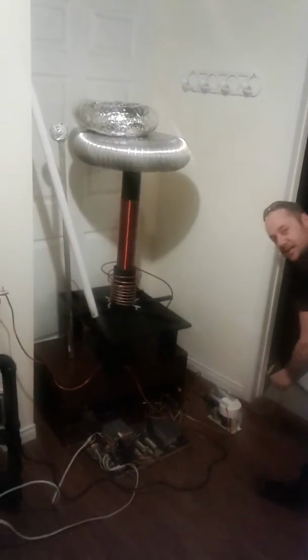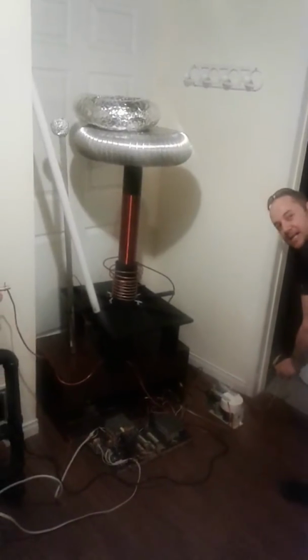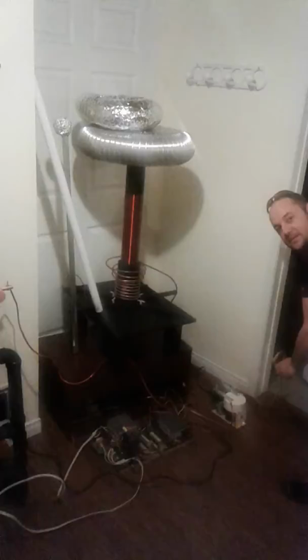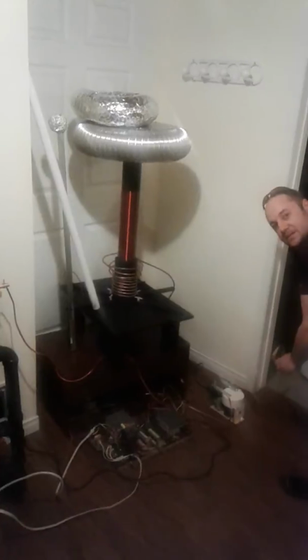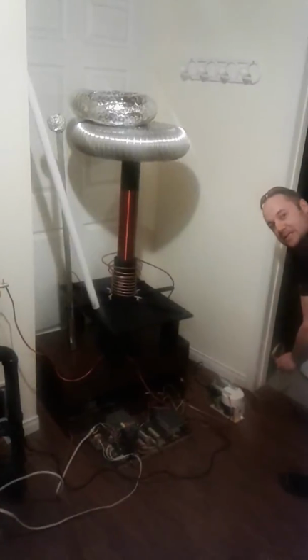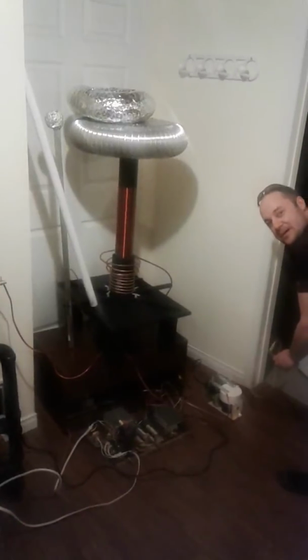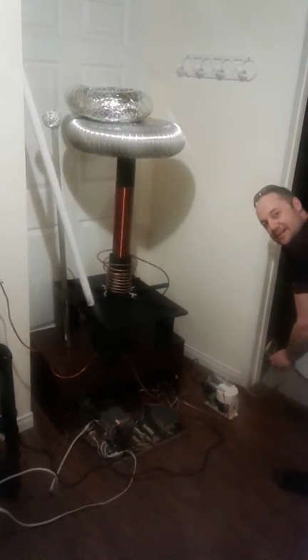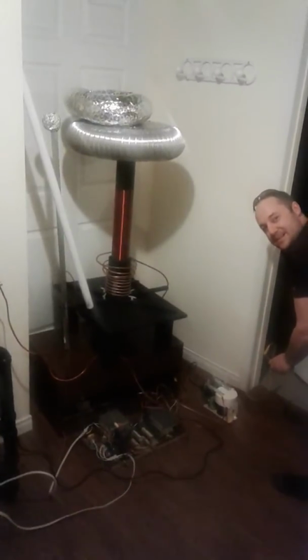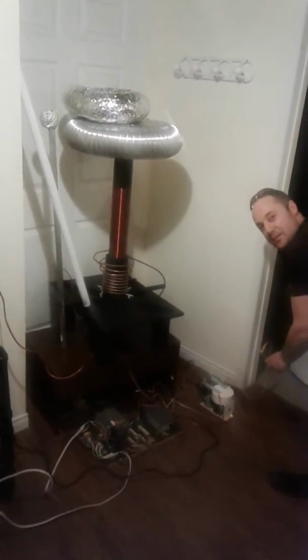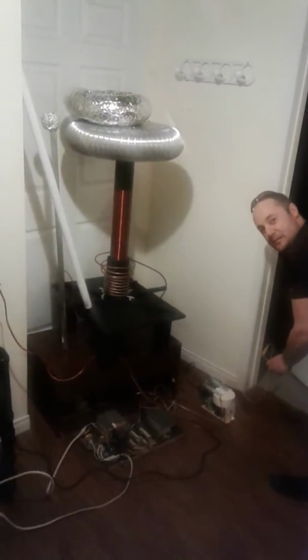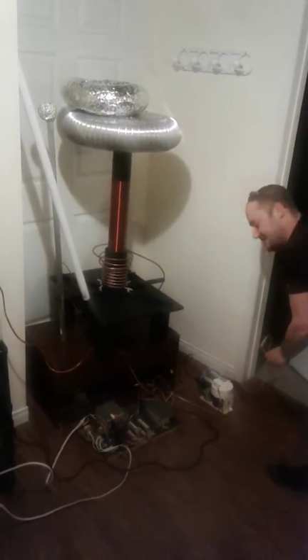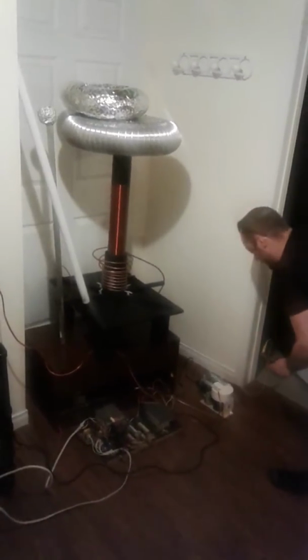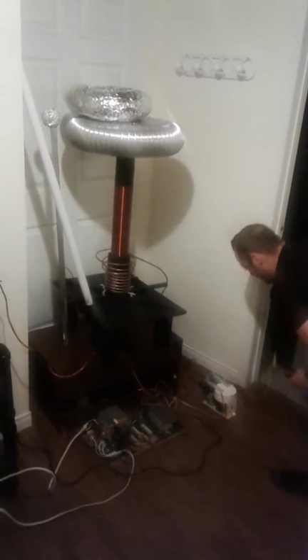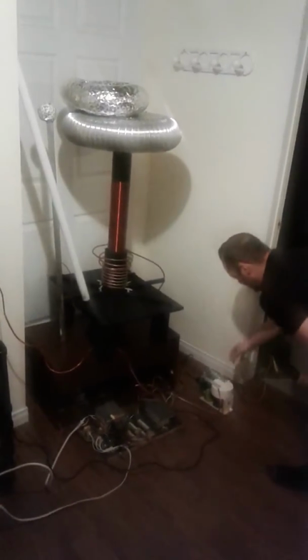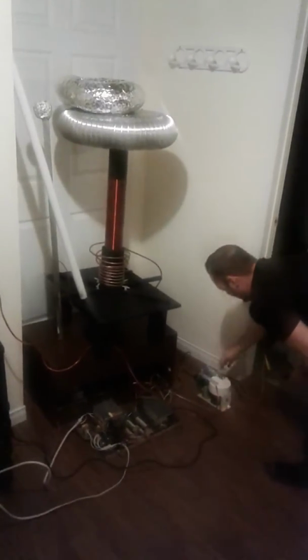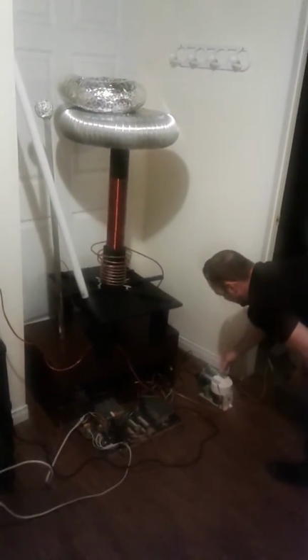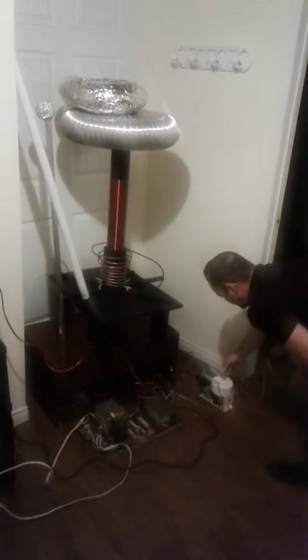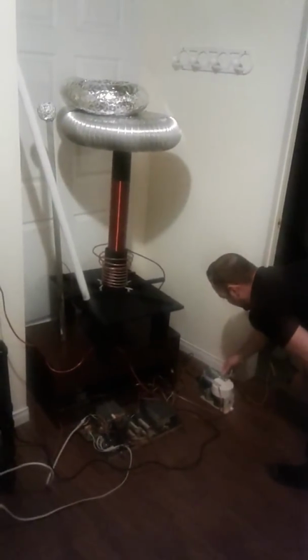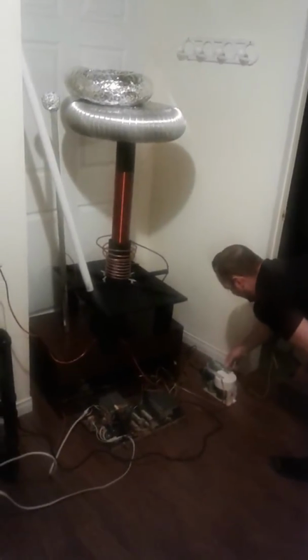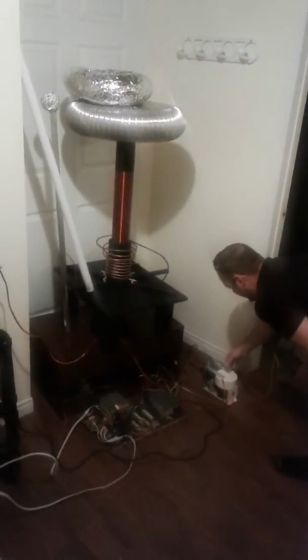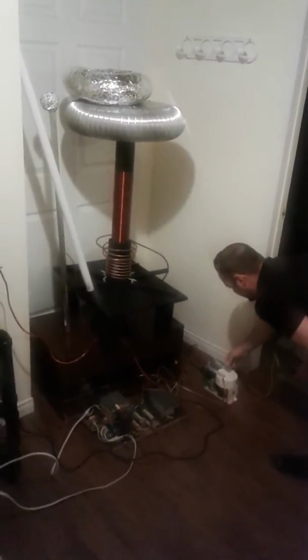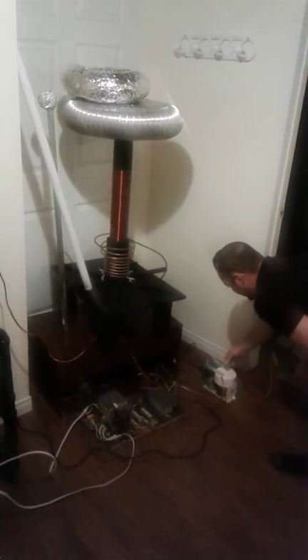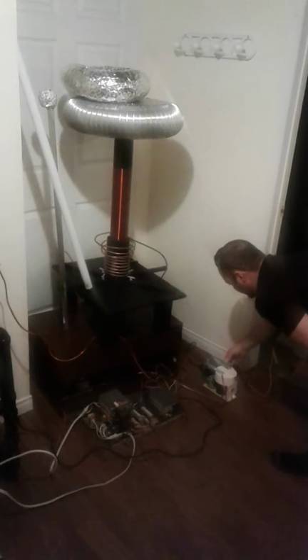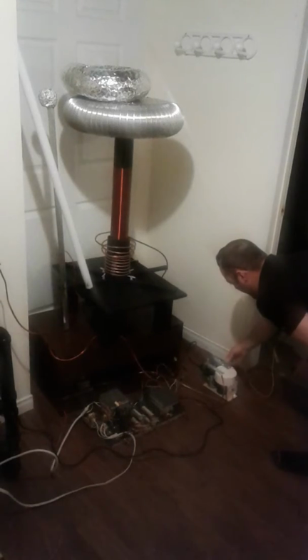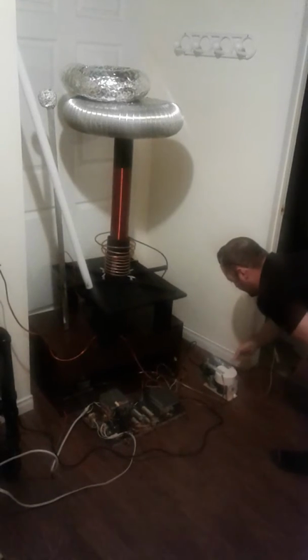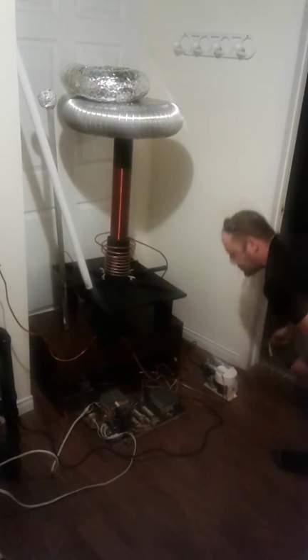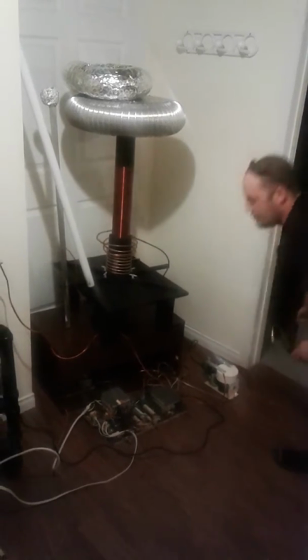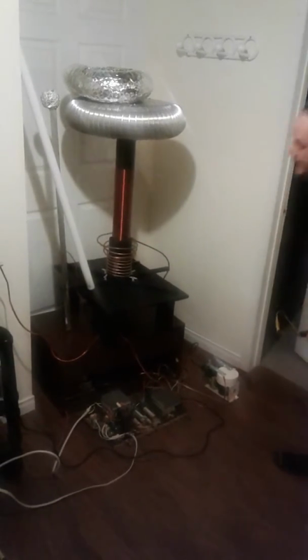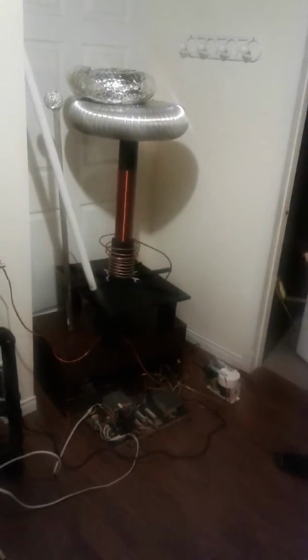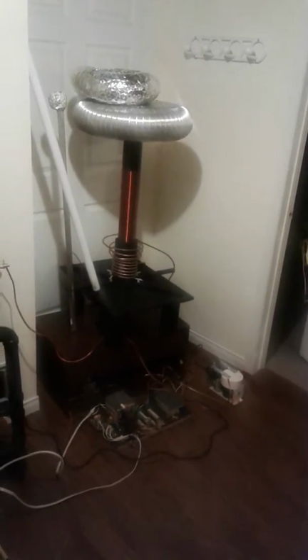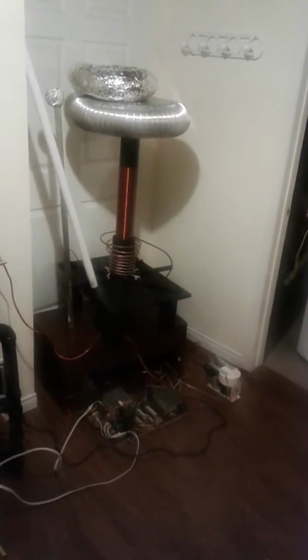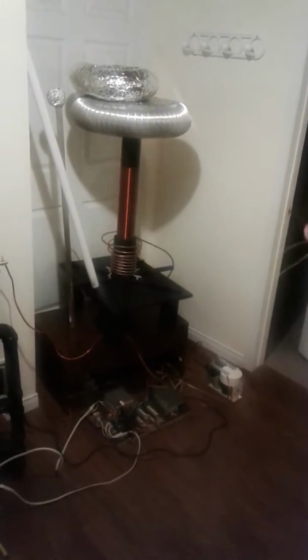And you saw that spark there, how big it was. So we know the system's online and it's ready. The capacitors charge up.